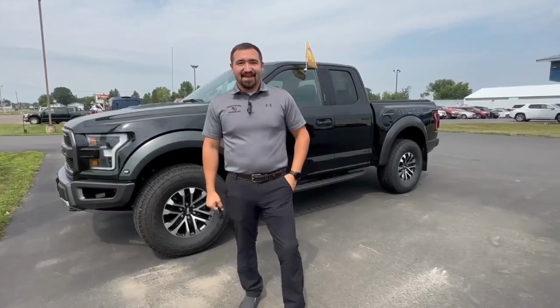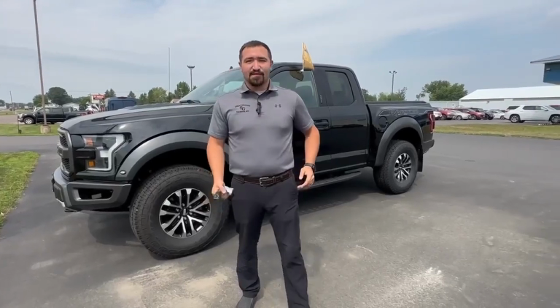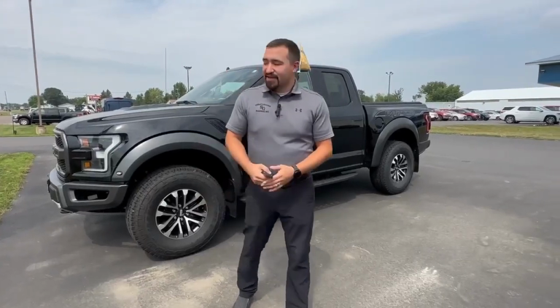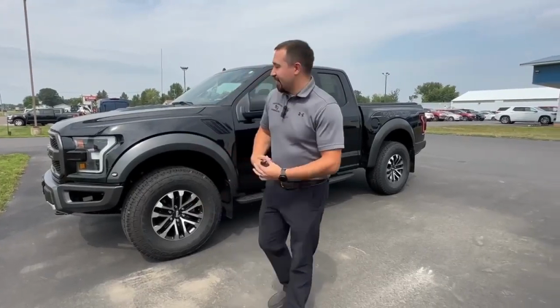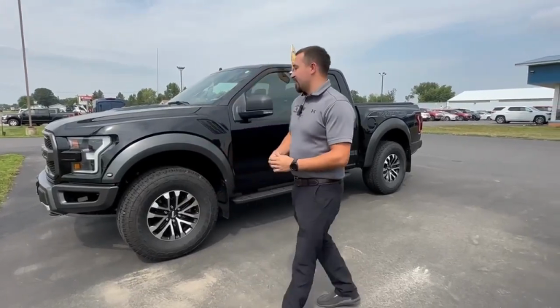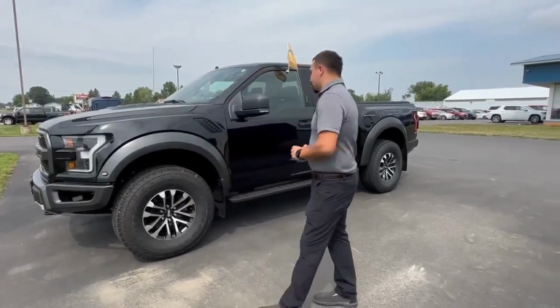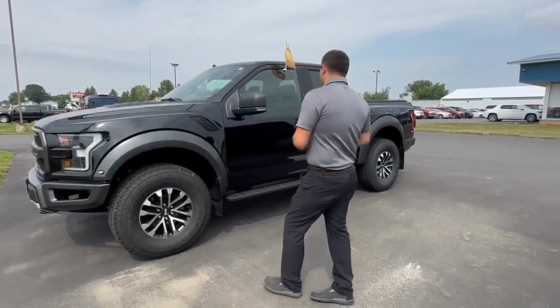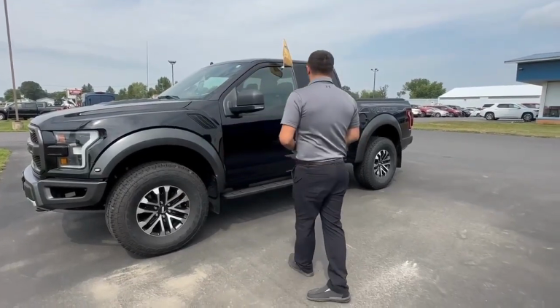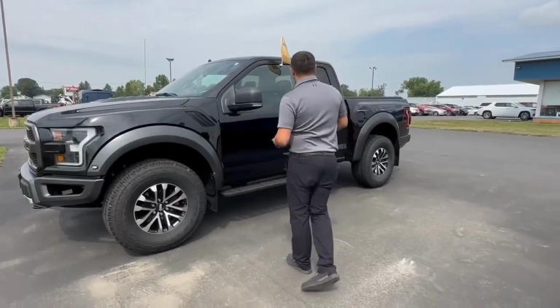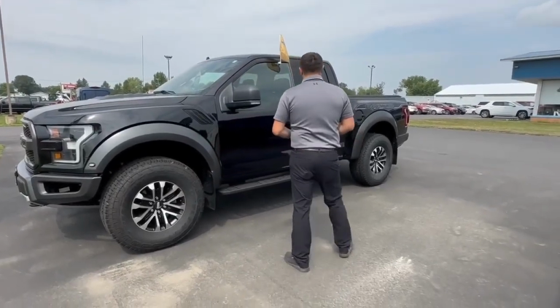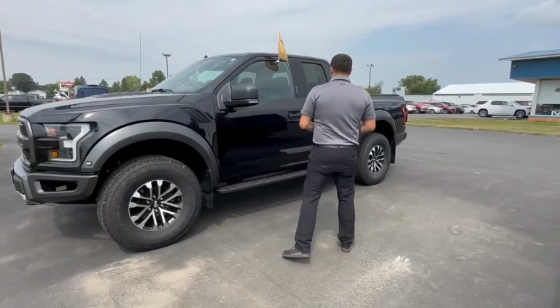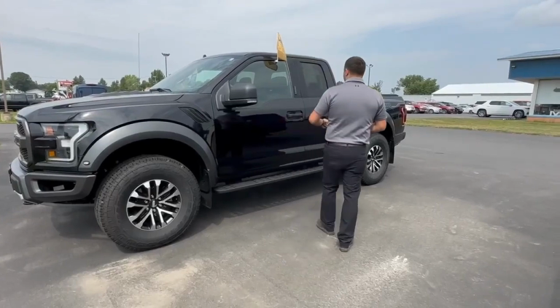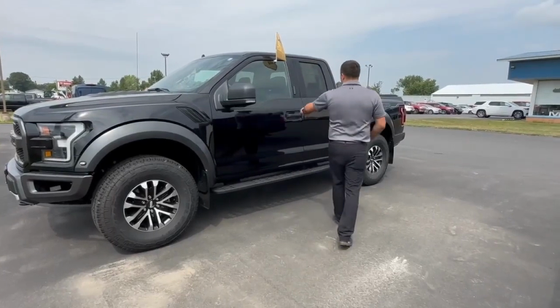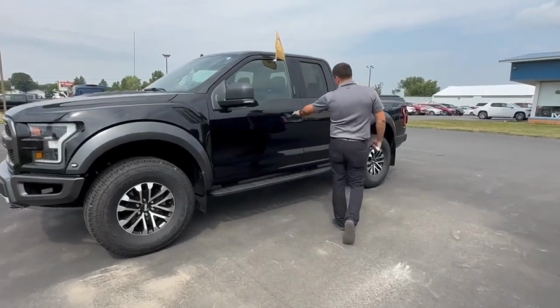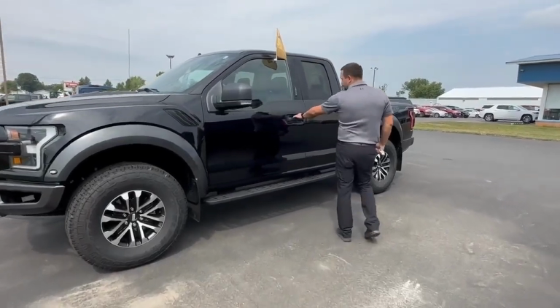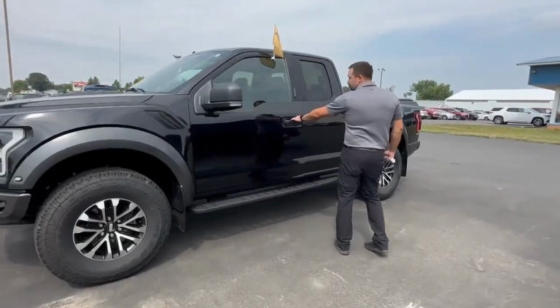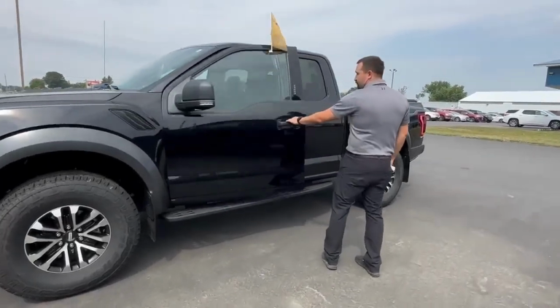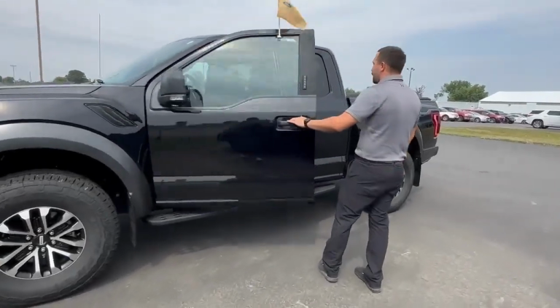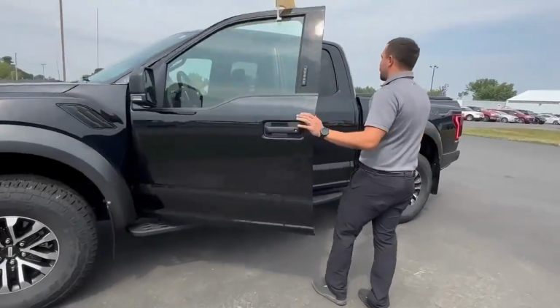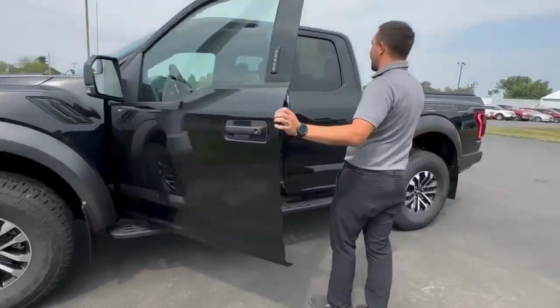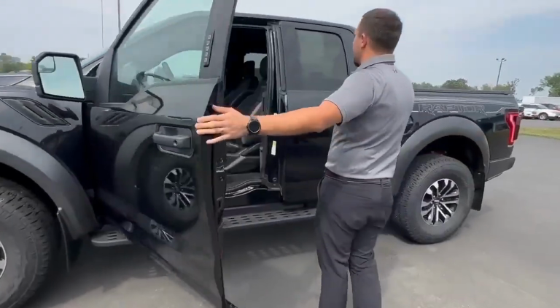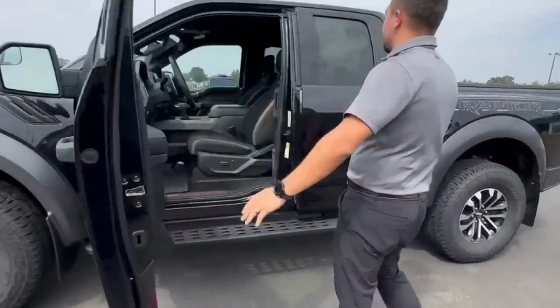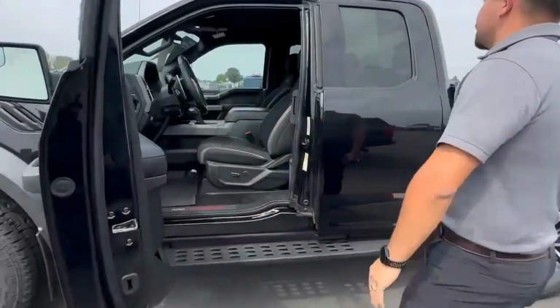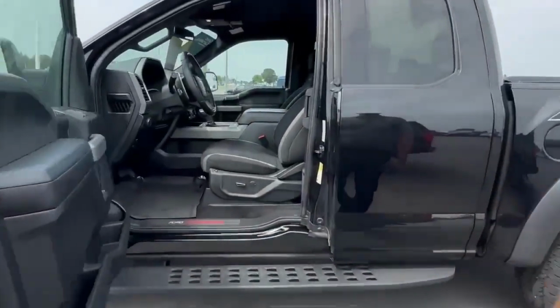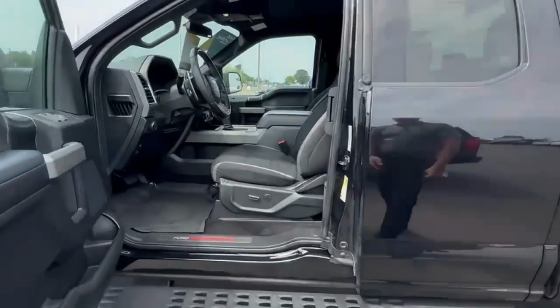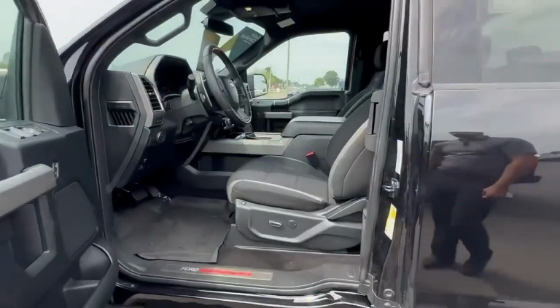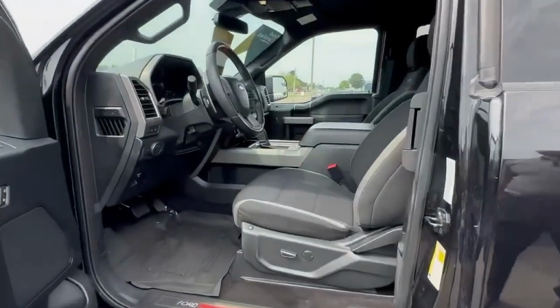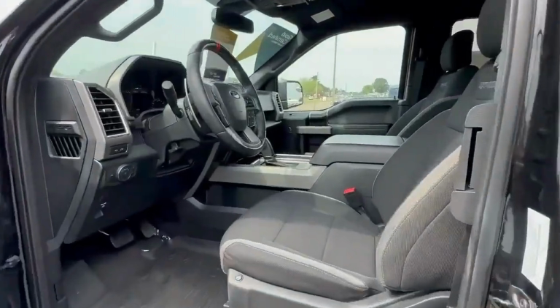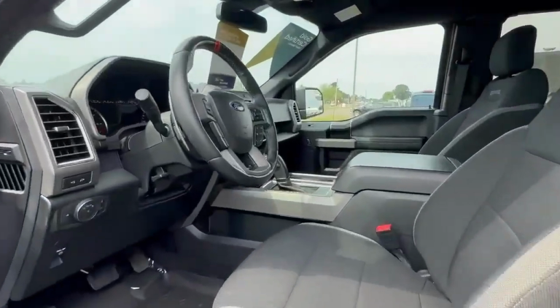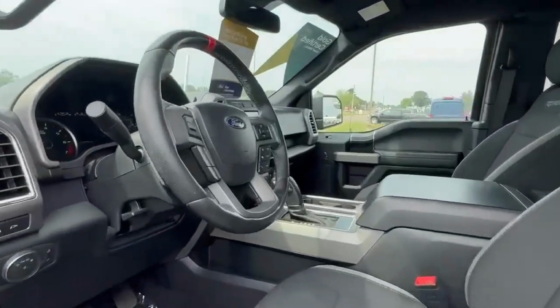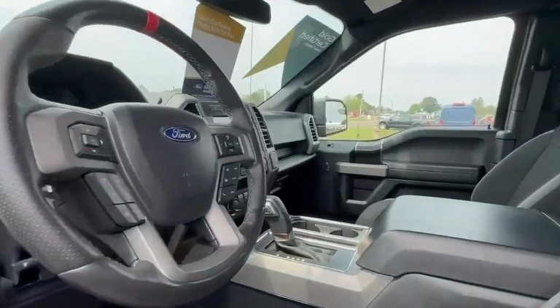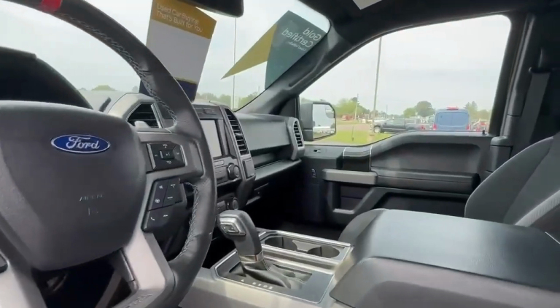Hey everyone, this is John over here at Swank Graber Motors. Right here we're gonna have a 2019 Ford Raptor. Now this is a beautiful truck. They come in agate black metallic. This does come with a 3.5 liter V6 high output boost.